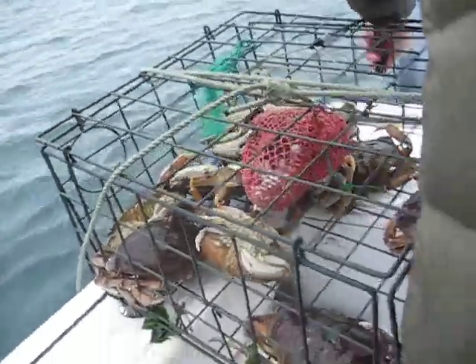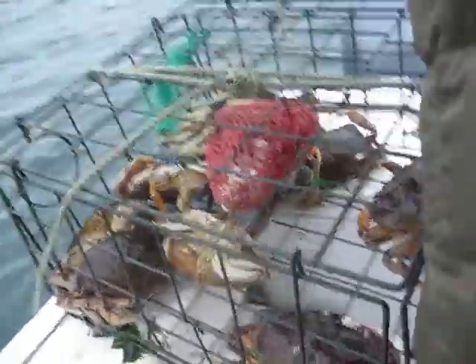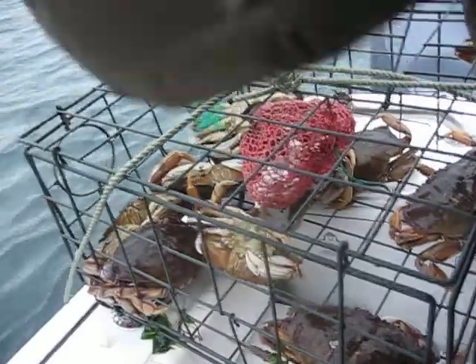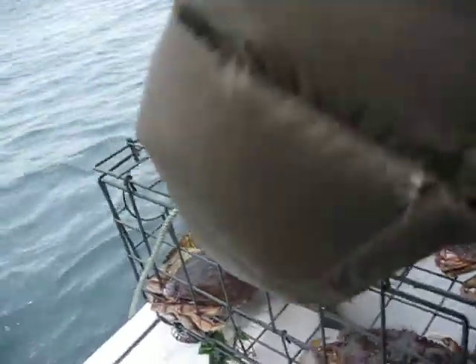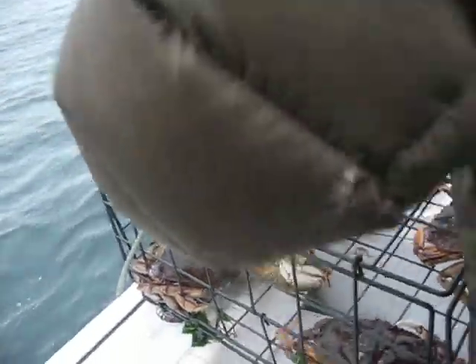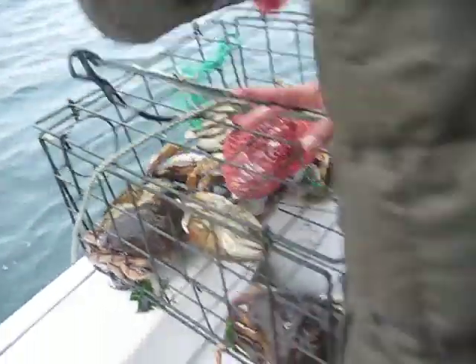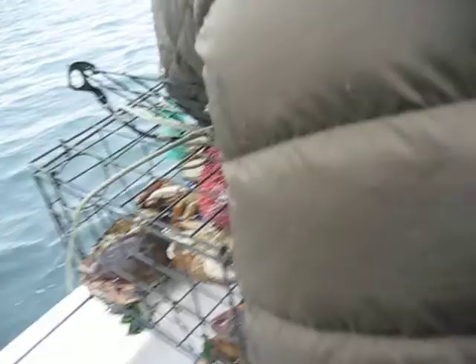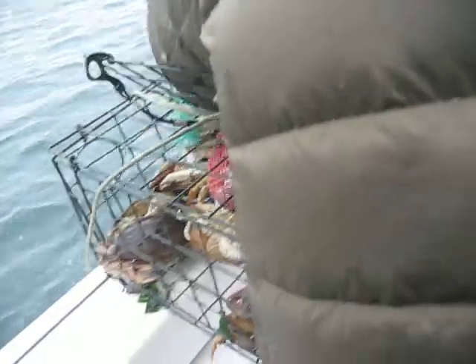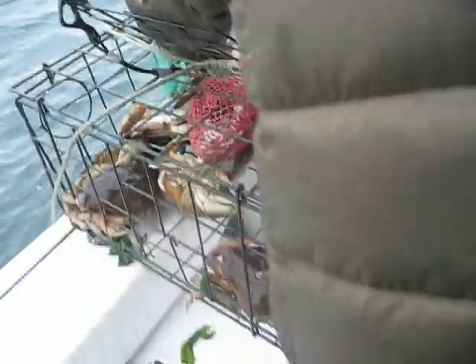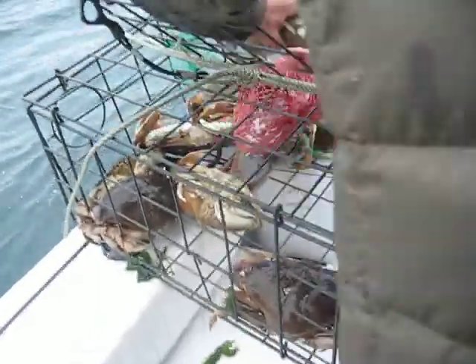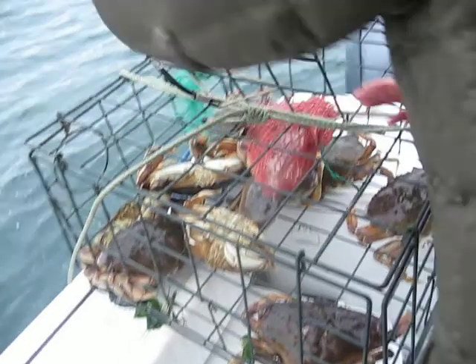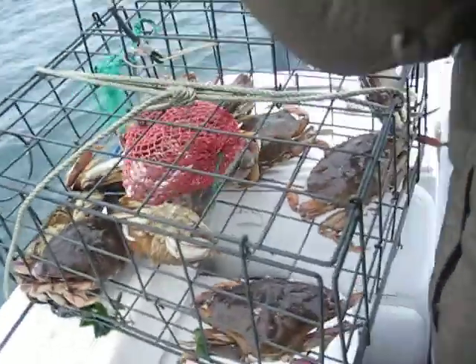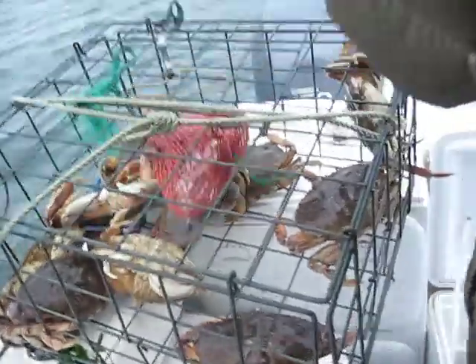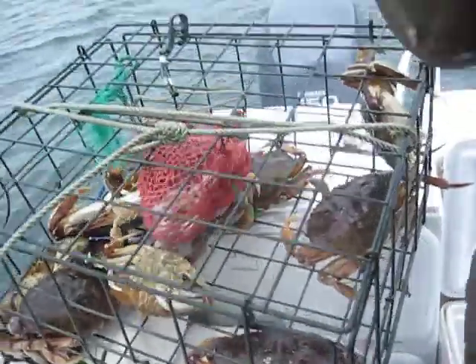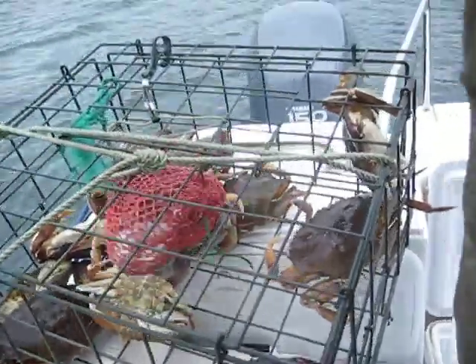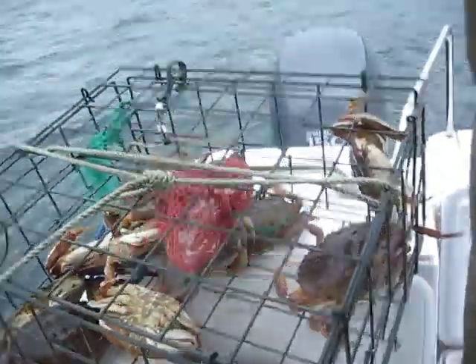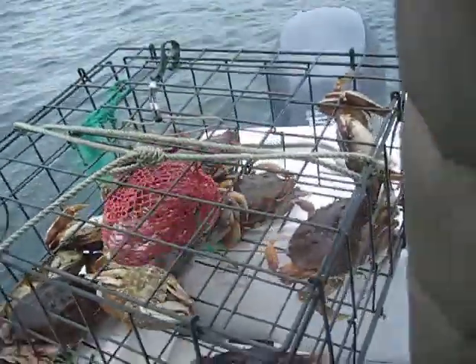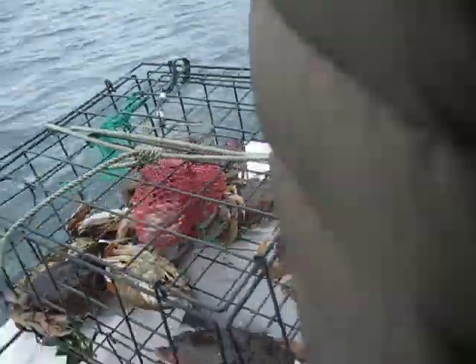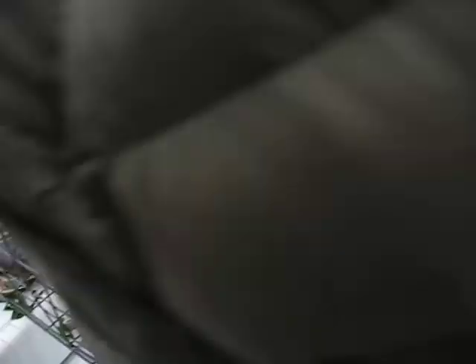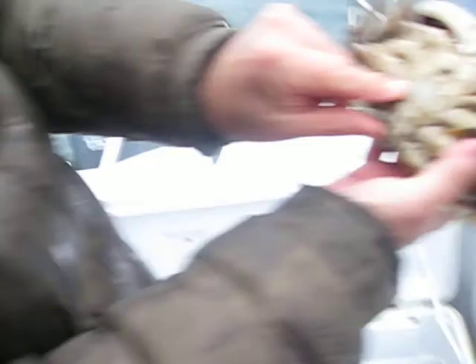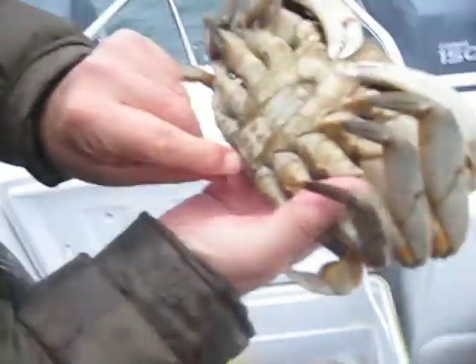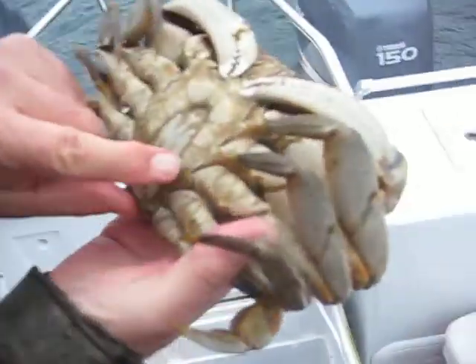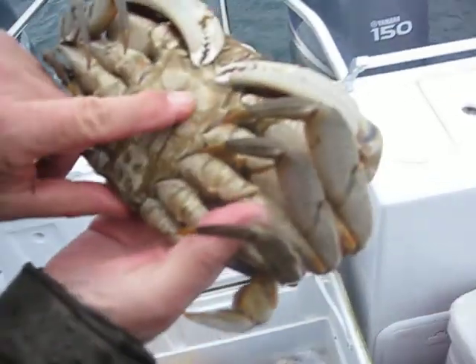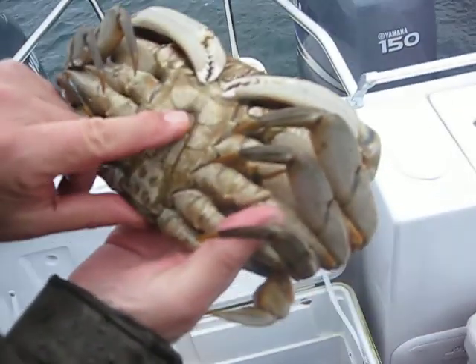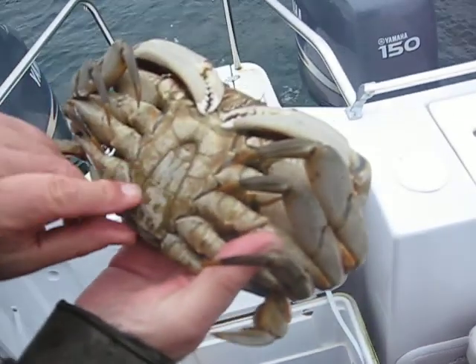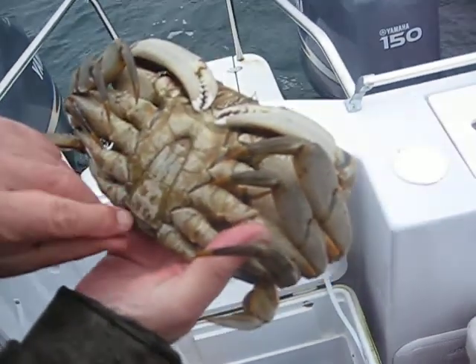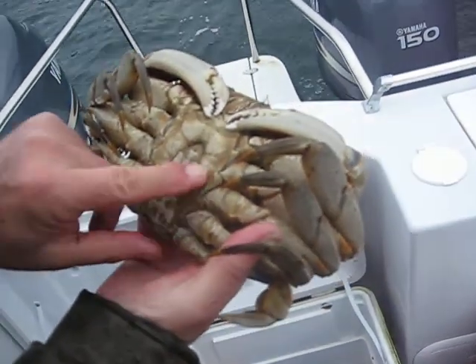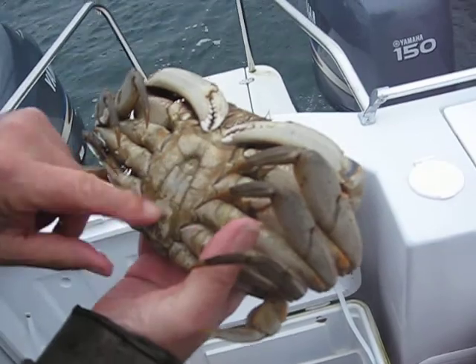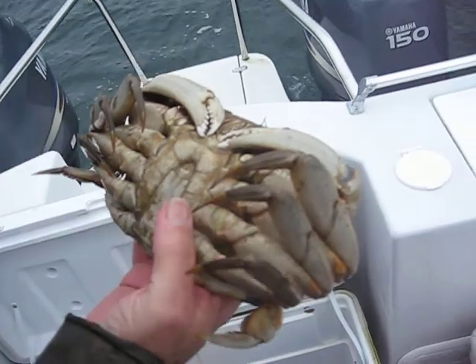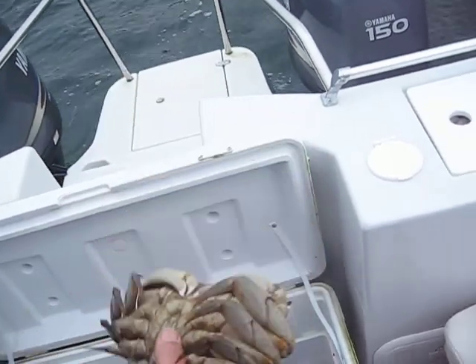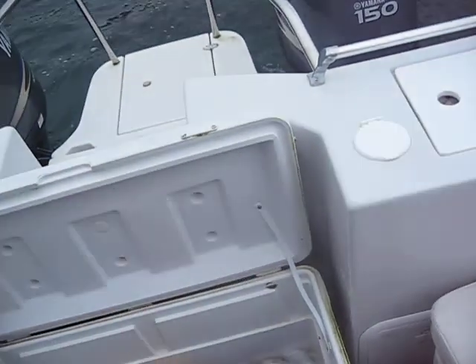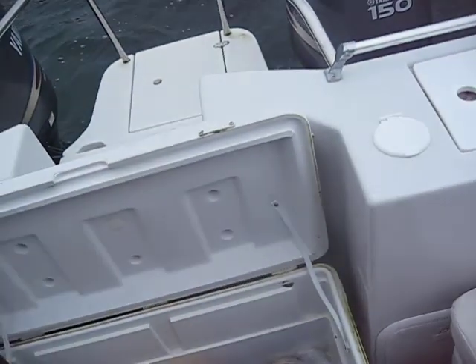So I've got a condominium. I'm not going to eat all these tonight. You can tell it's a male because it has that pointy thing on it.